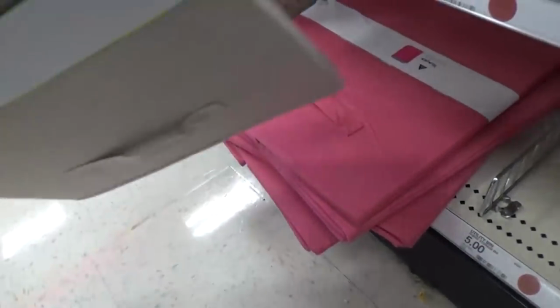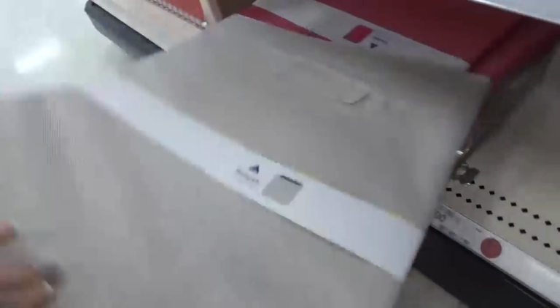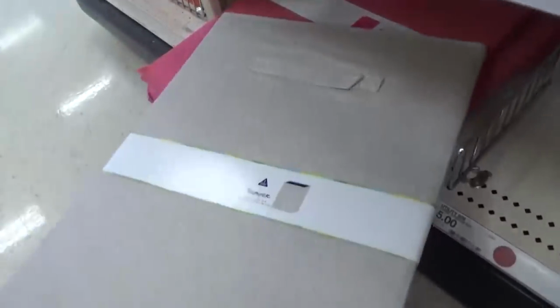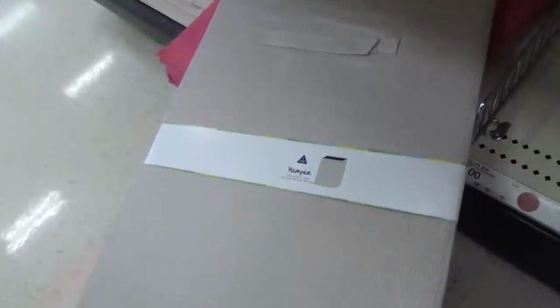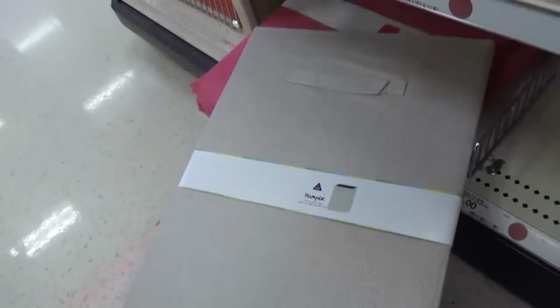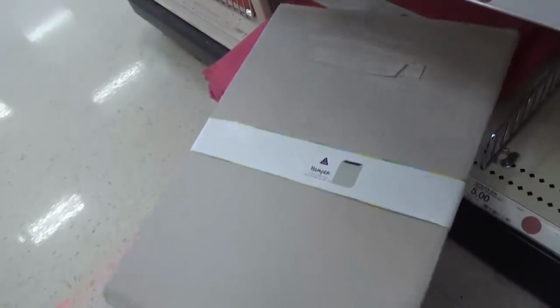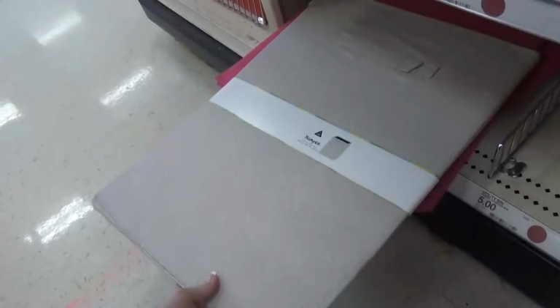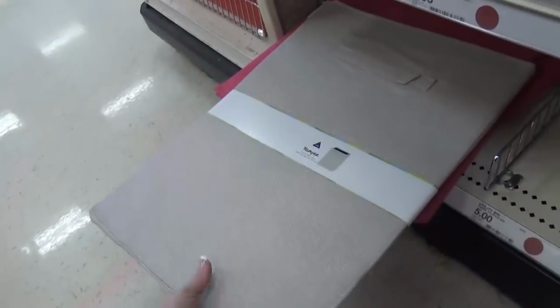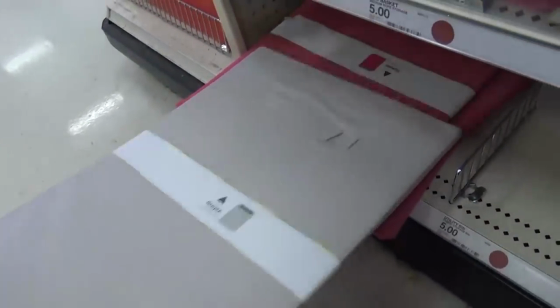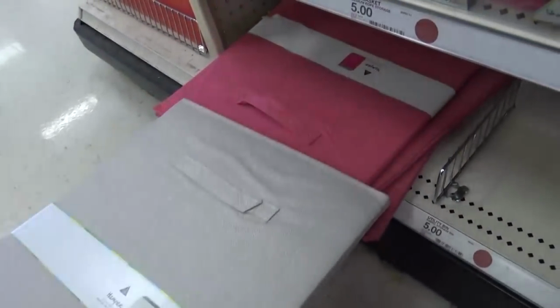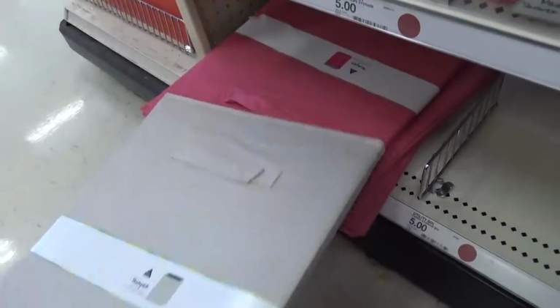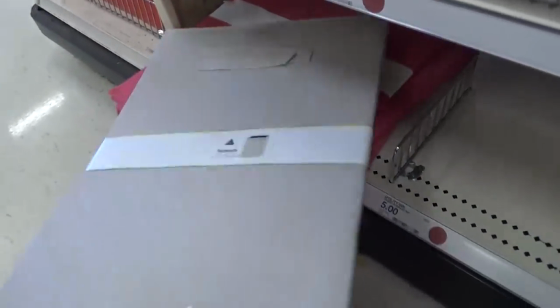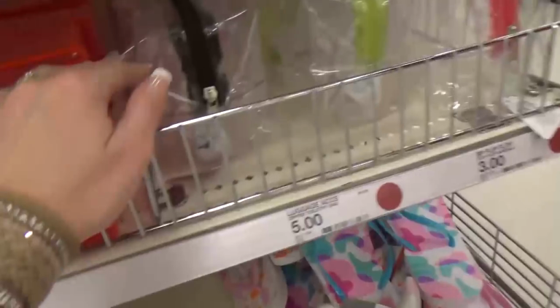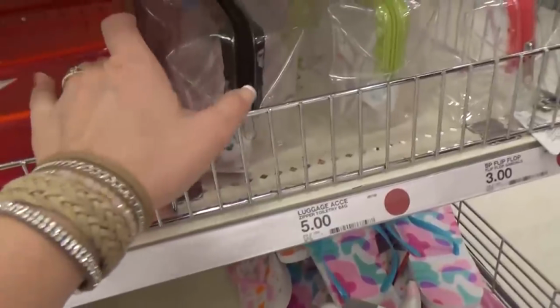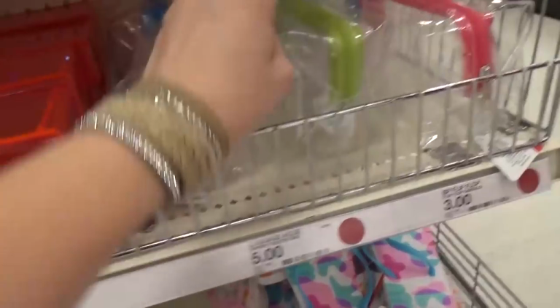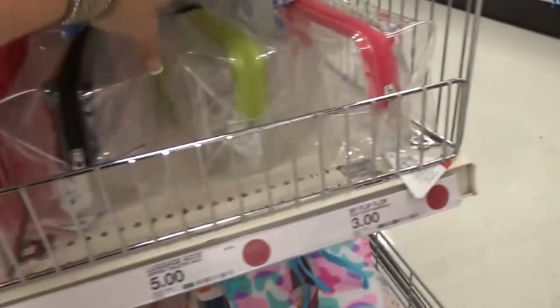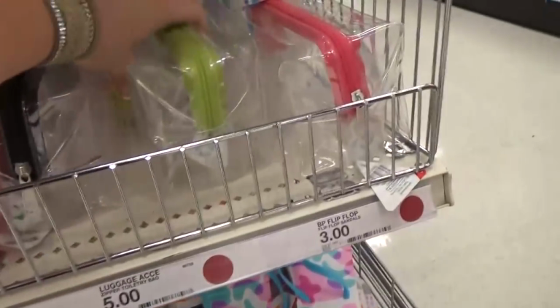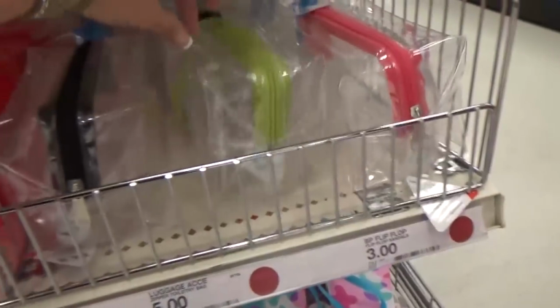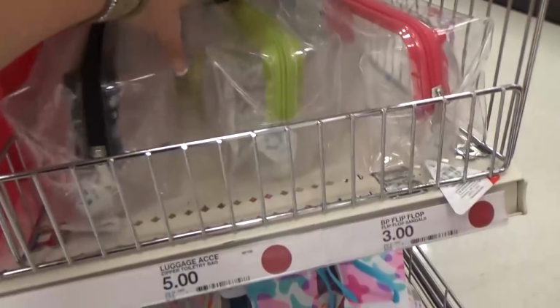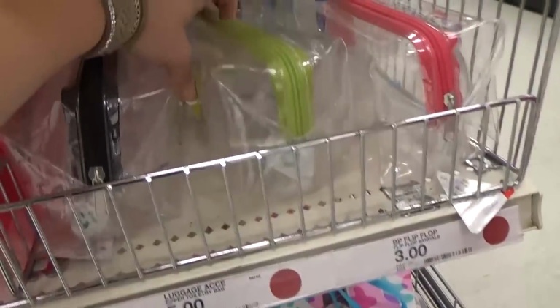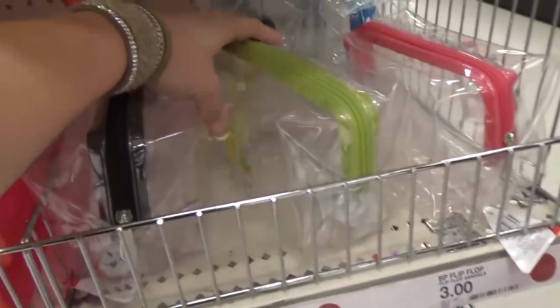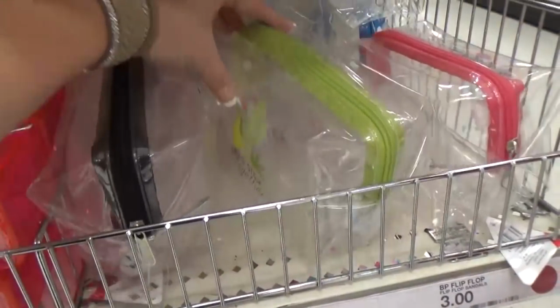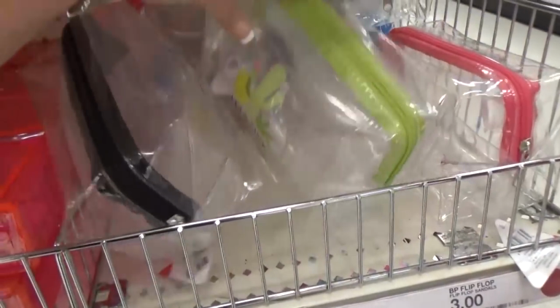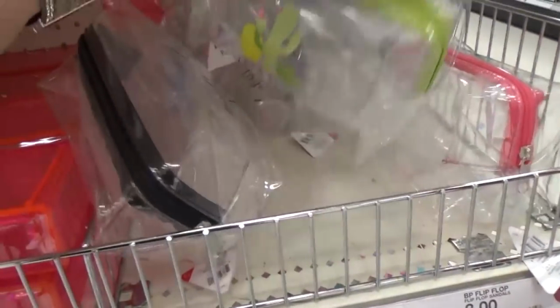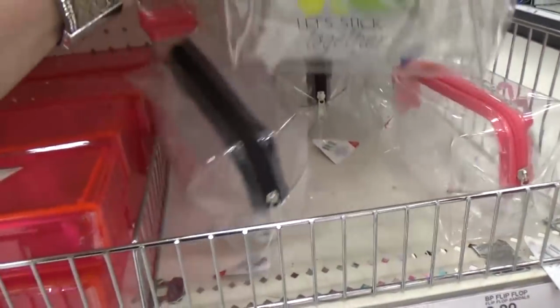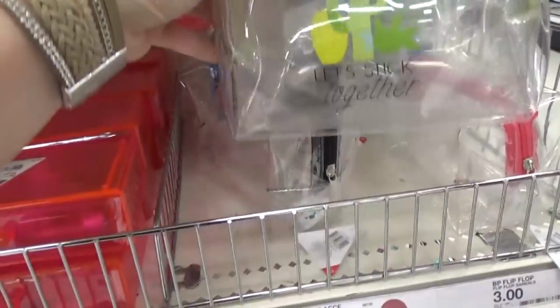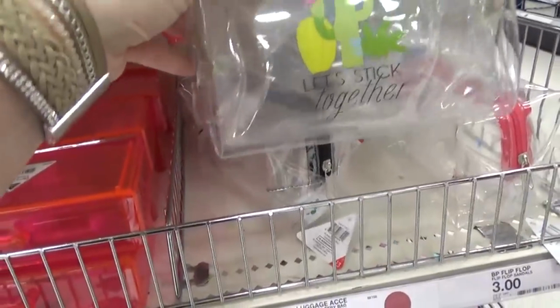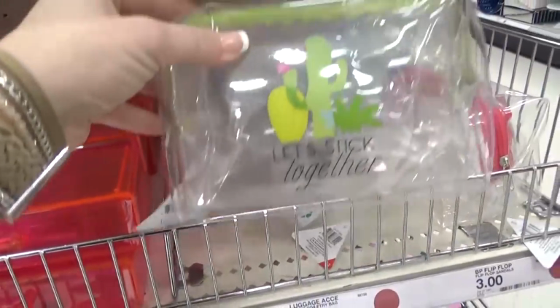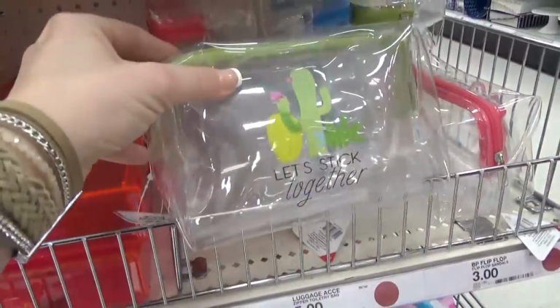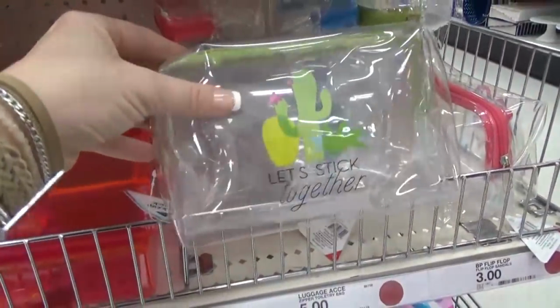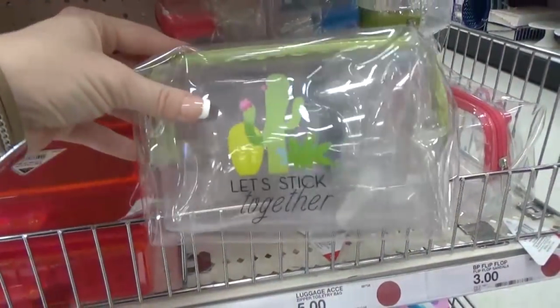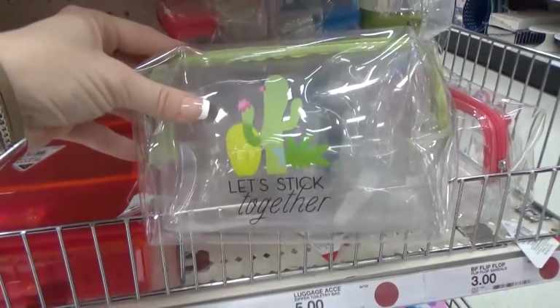The hampers were $7 each and came in a tan color and a bright pink. The makeup bags definitely caught my eye — of course I'm drawn to the one with the cactus on it. These are really large and can hold a lot of makeup for just $3.